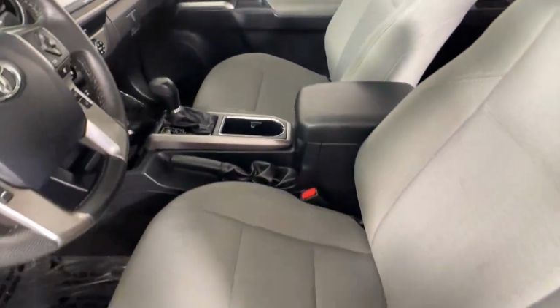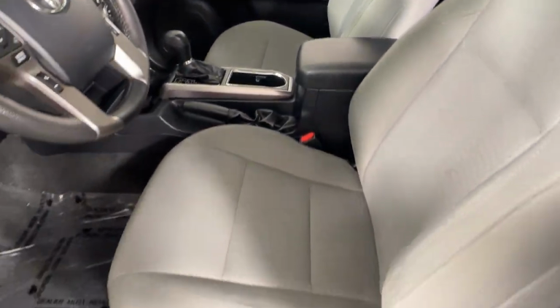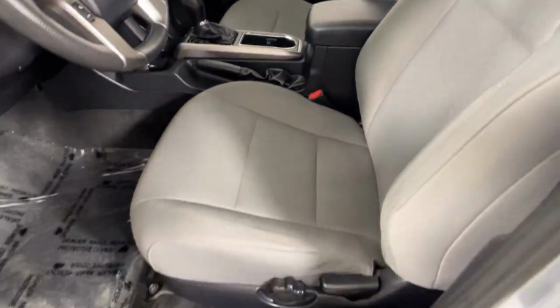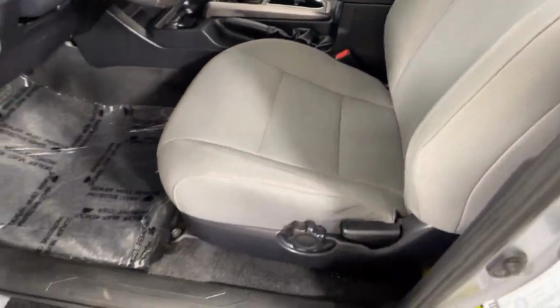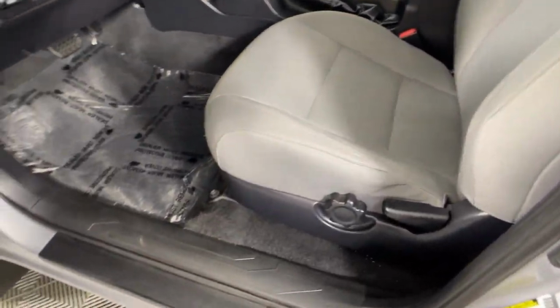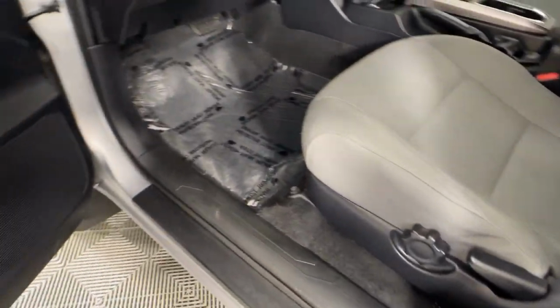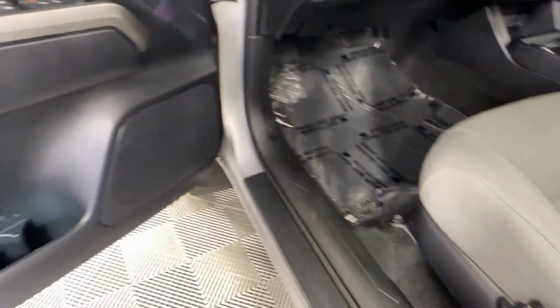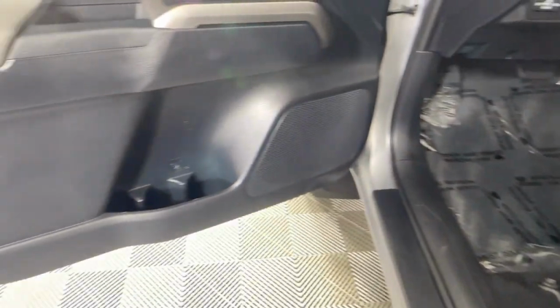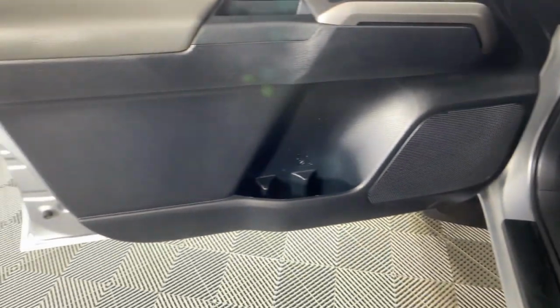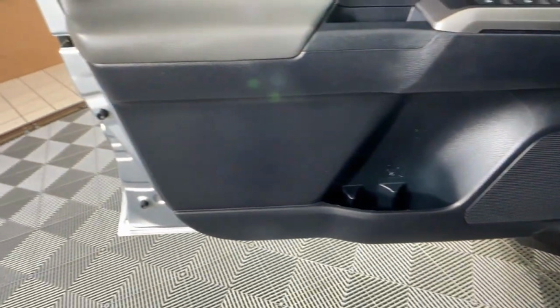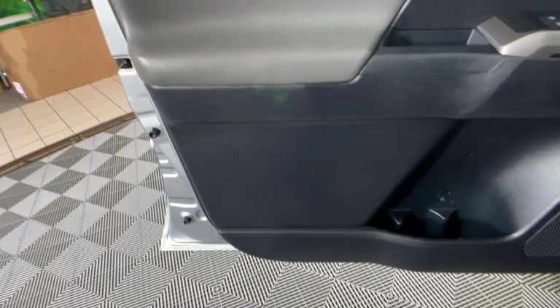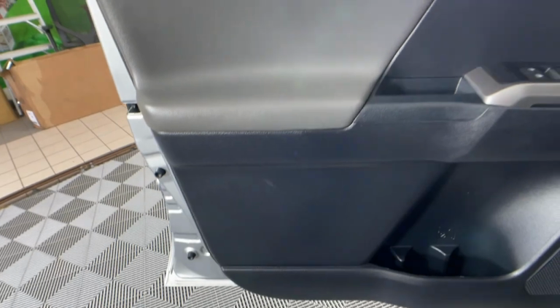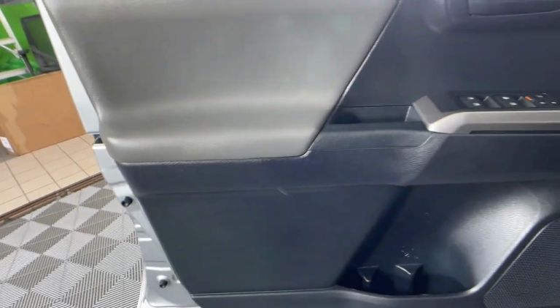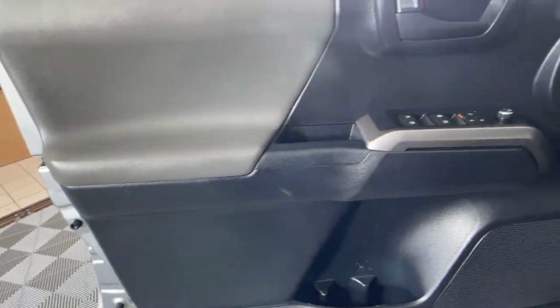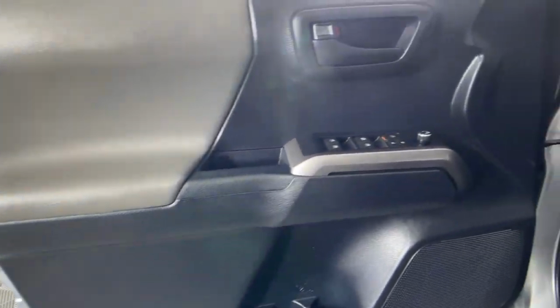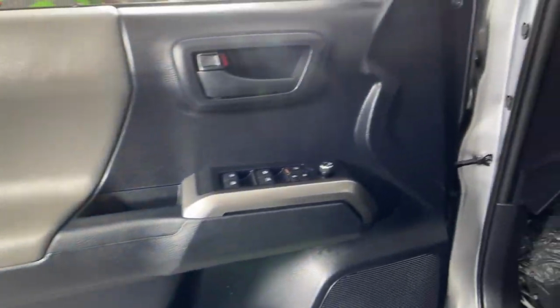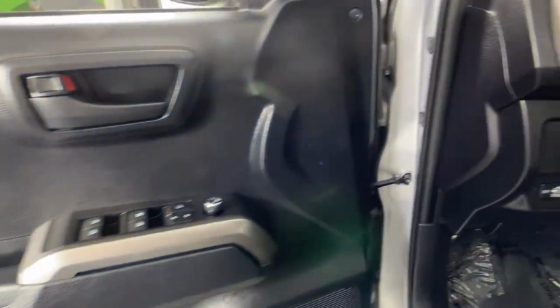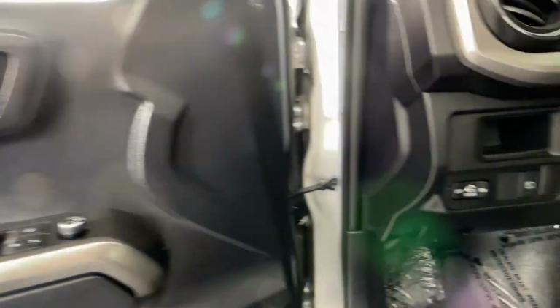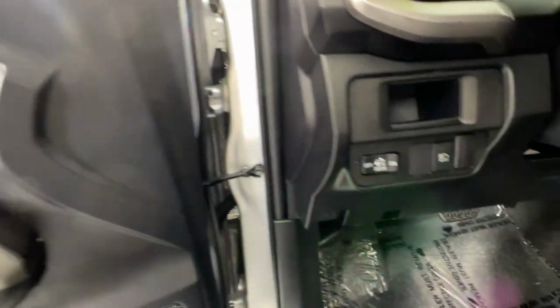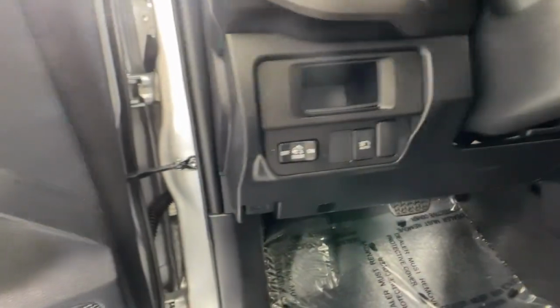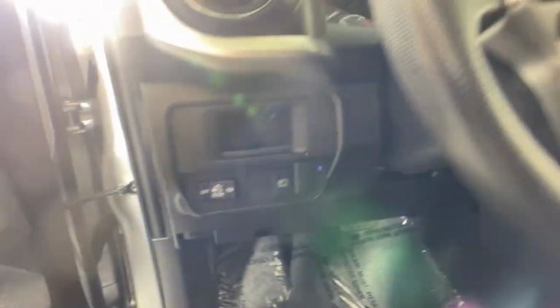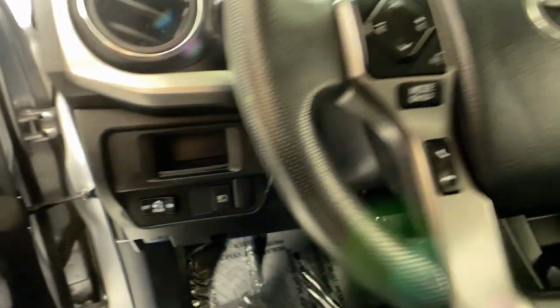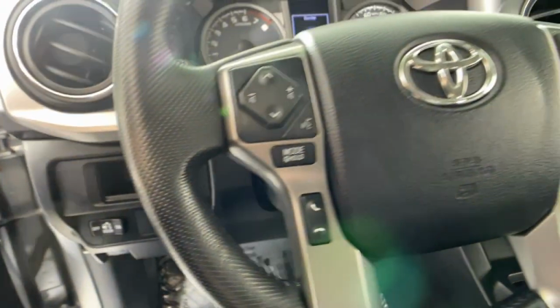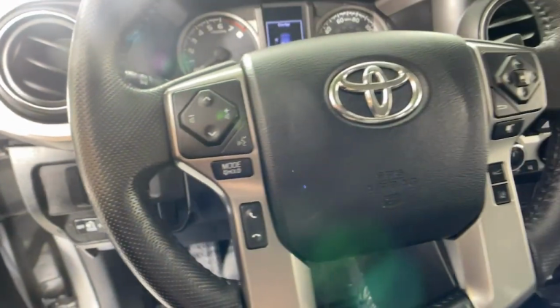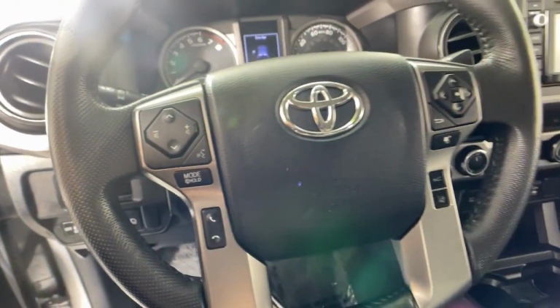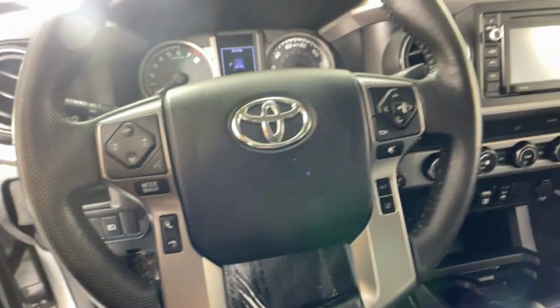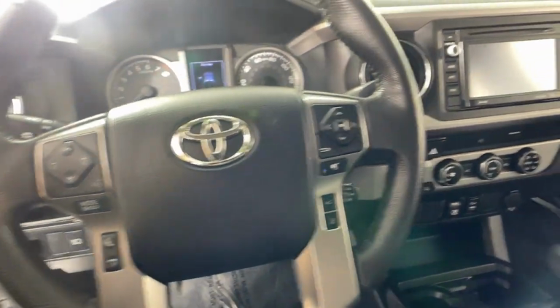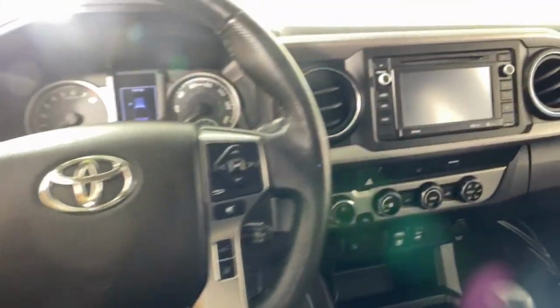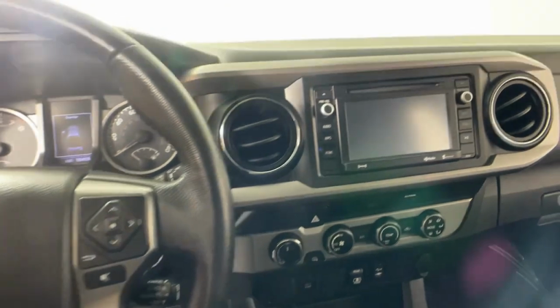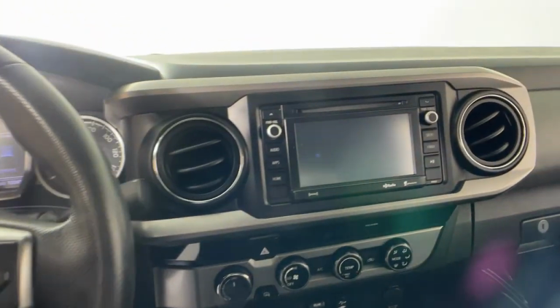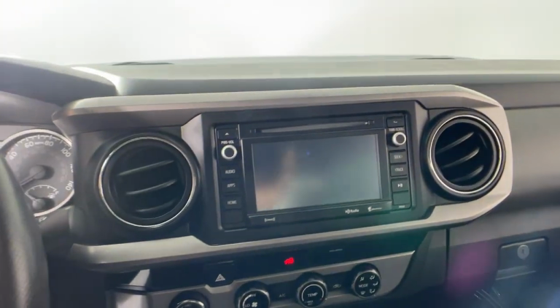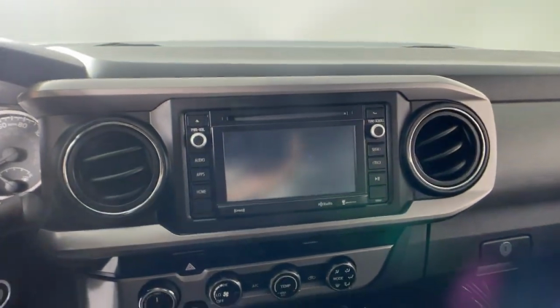You'll be comfortable, connected, and focused on the road or trail ahead in this capable Tacoma. Driver assistance technology, including a backup camera, comes standard.